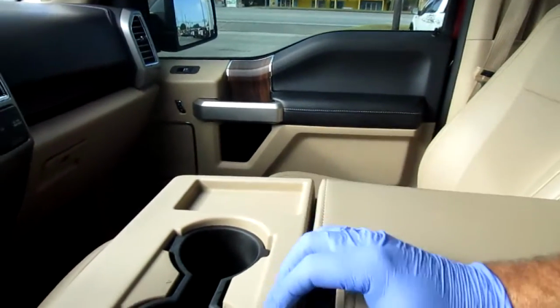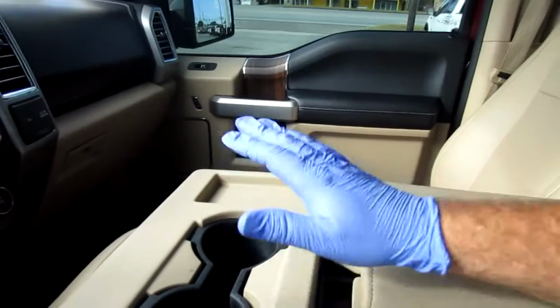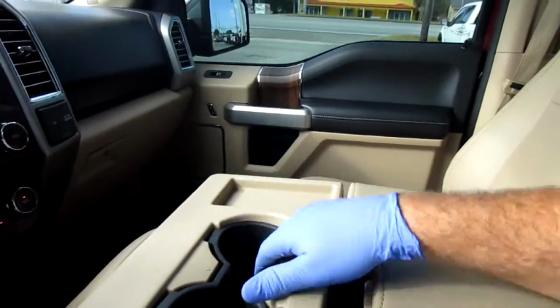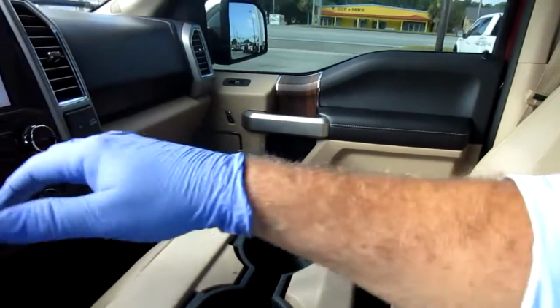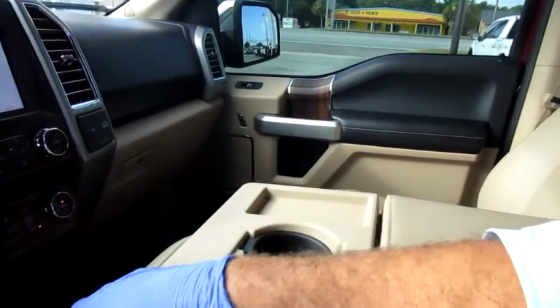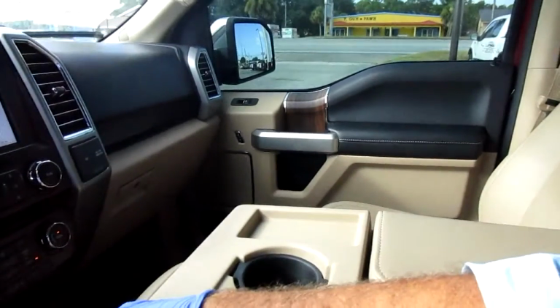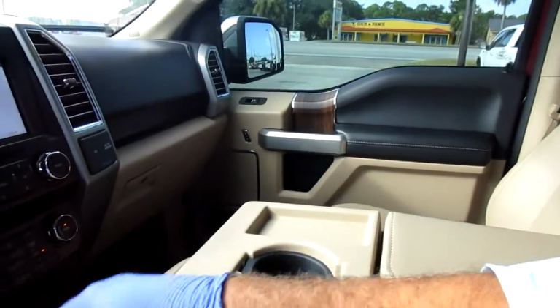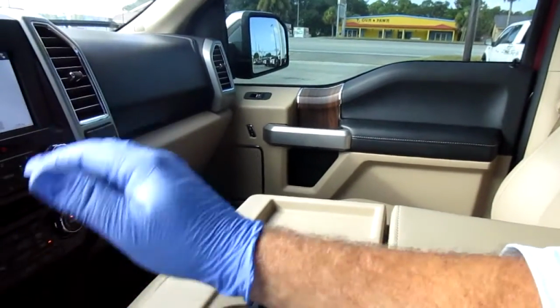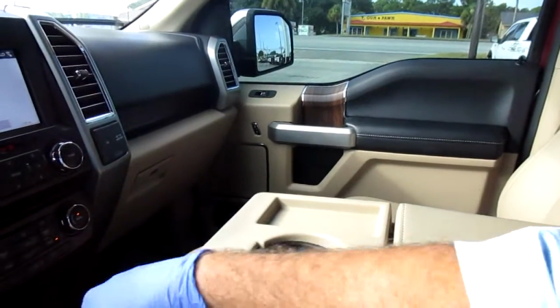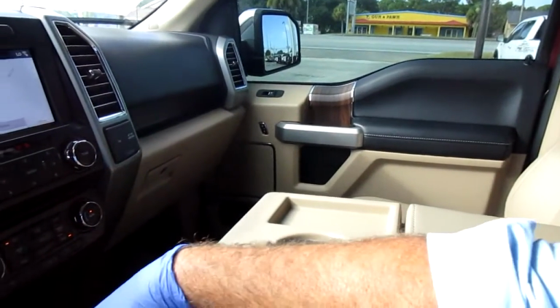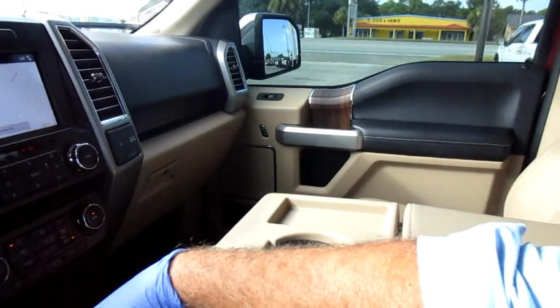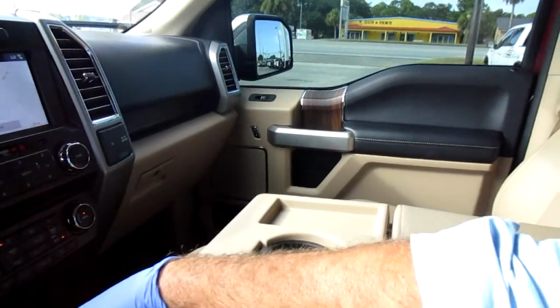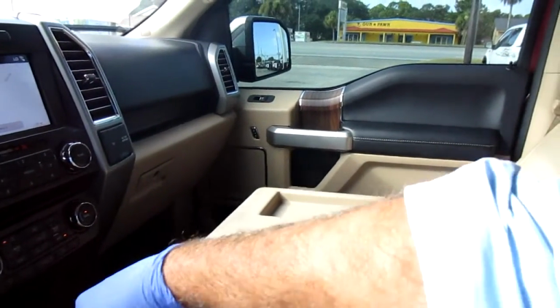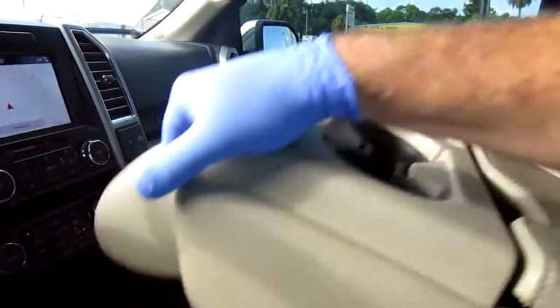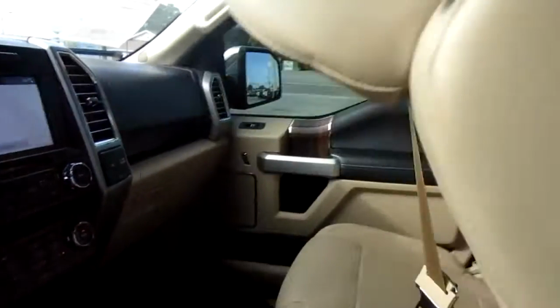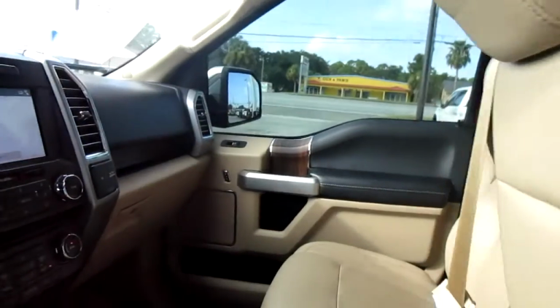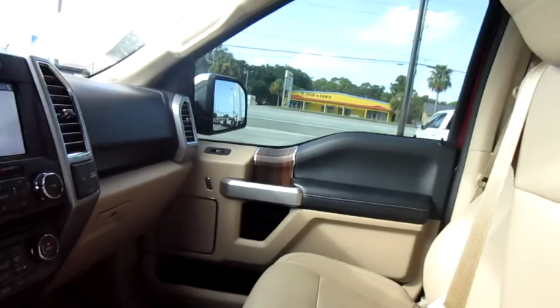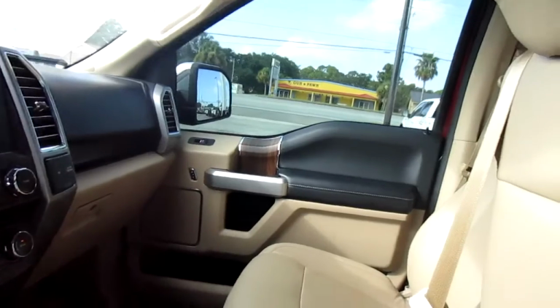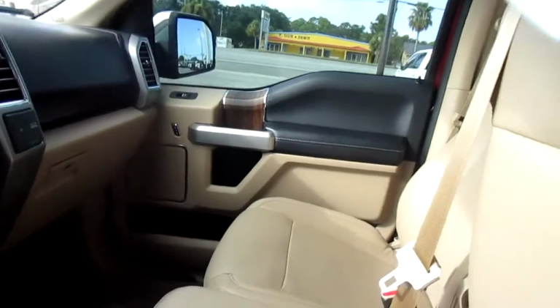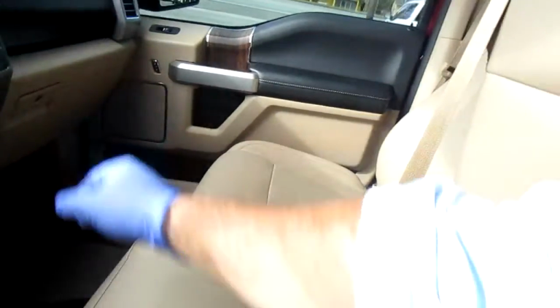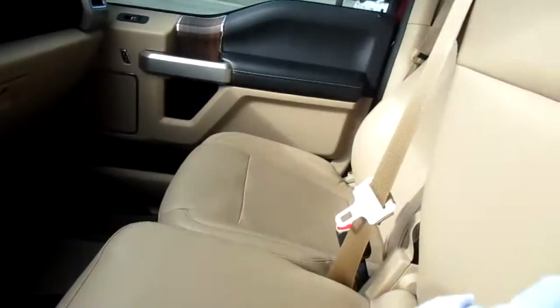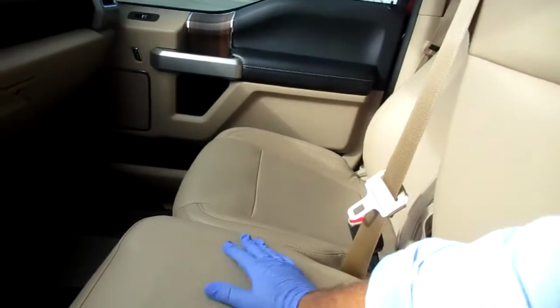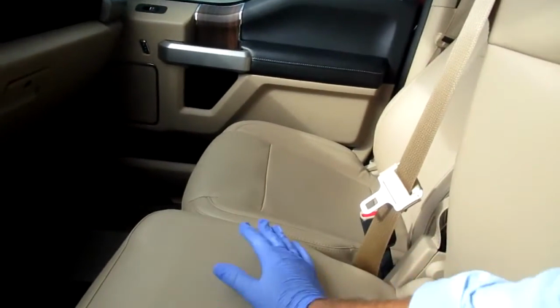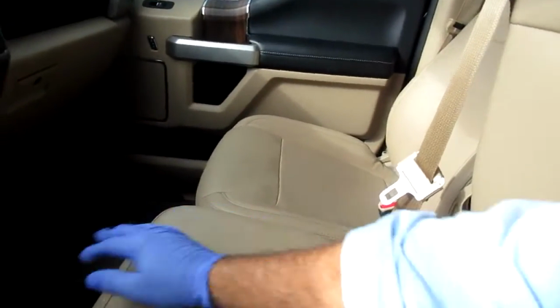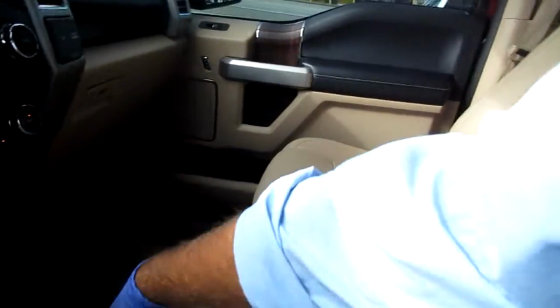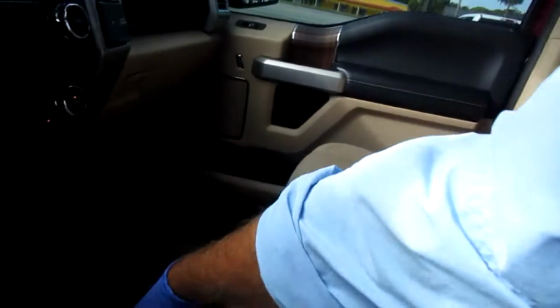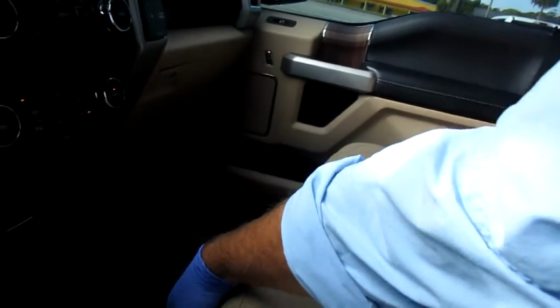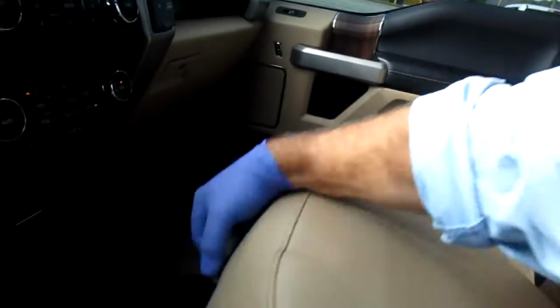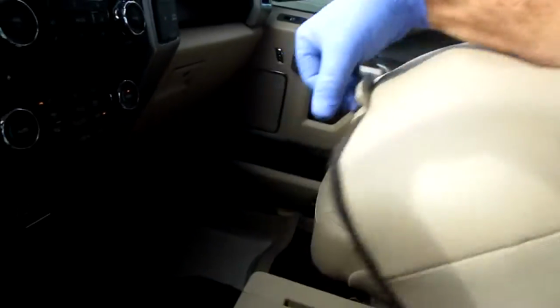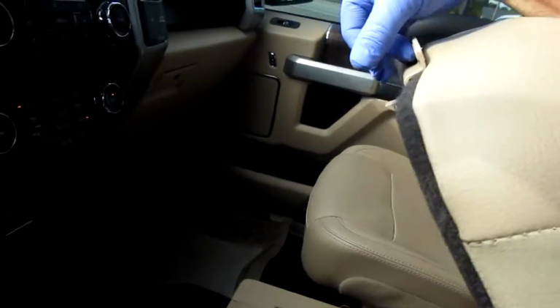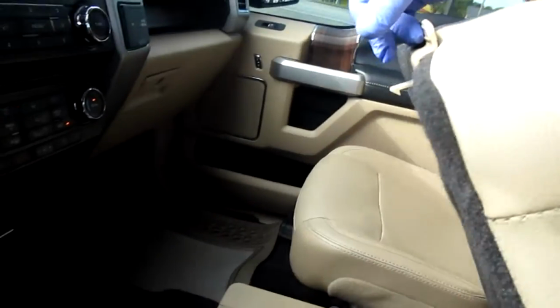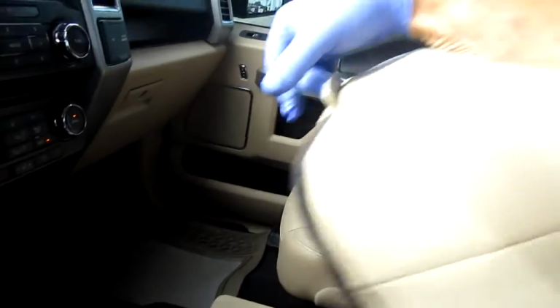There are cup holders here — you can use it like an arm console. But if you need a middle seat, you can fold that back and you have another seat with a seat belt, plus additional storage and cup holders underneath.